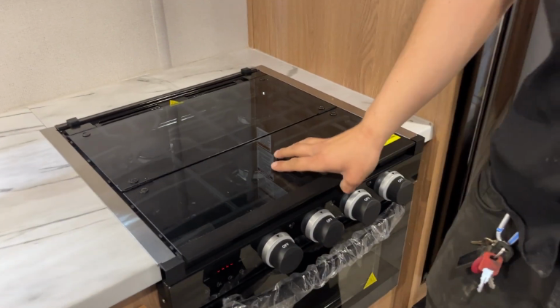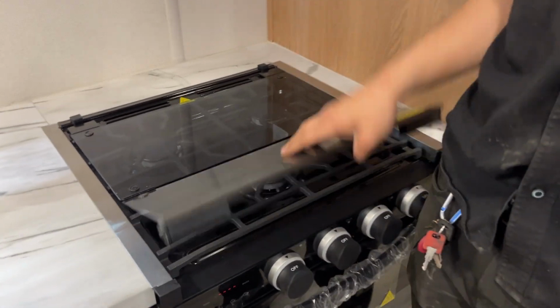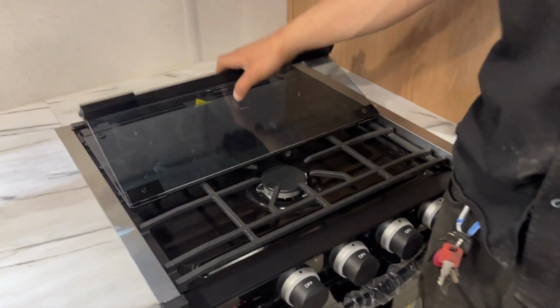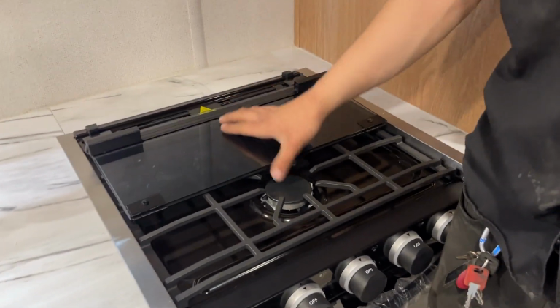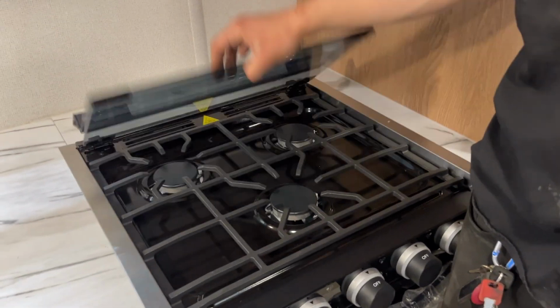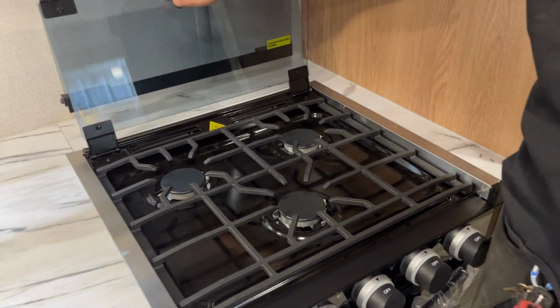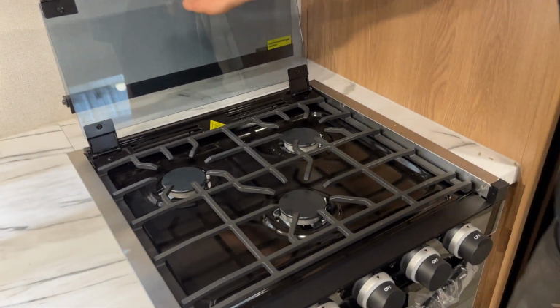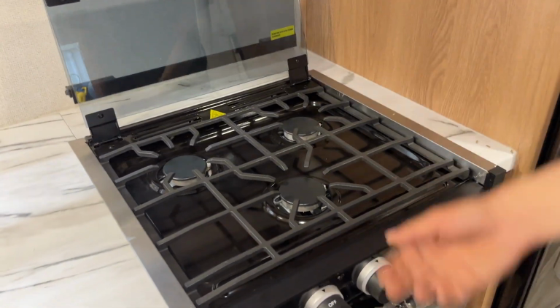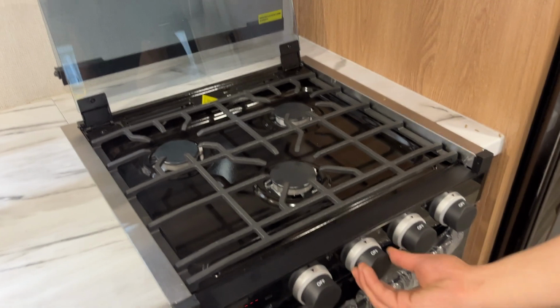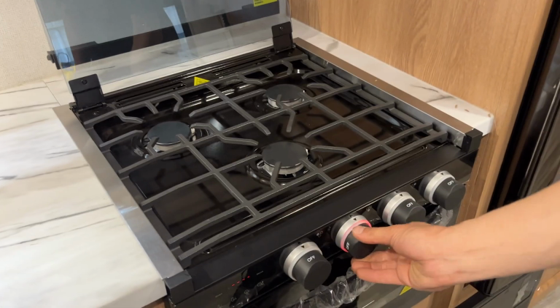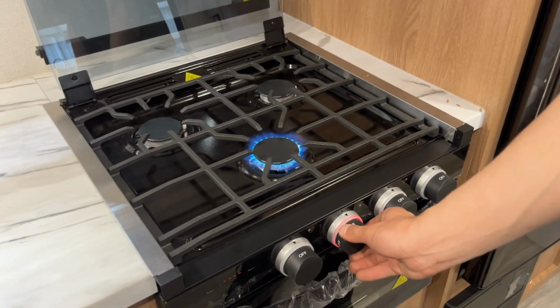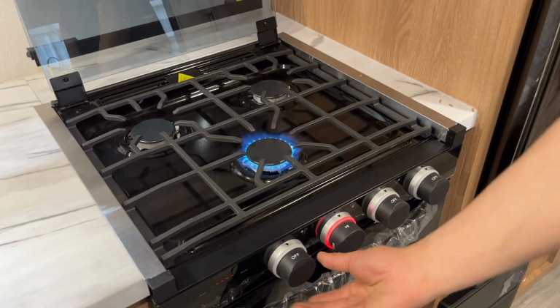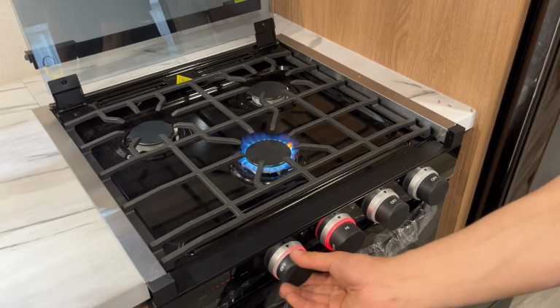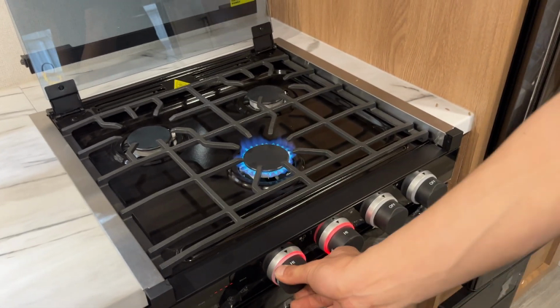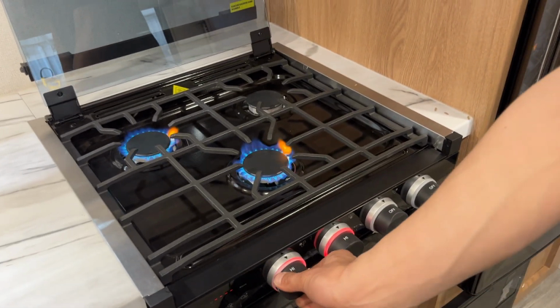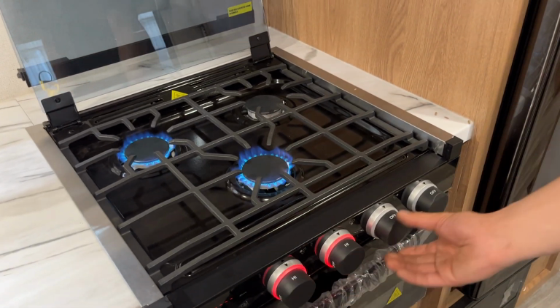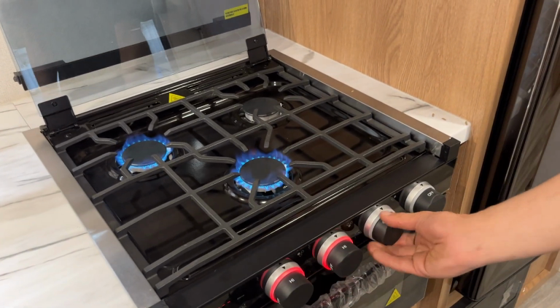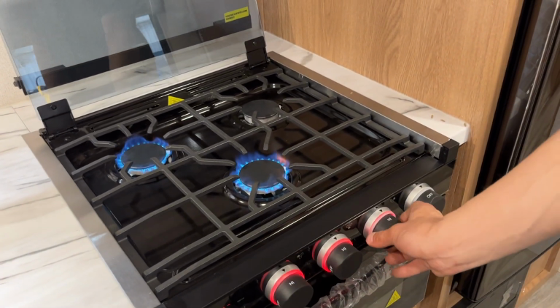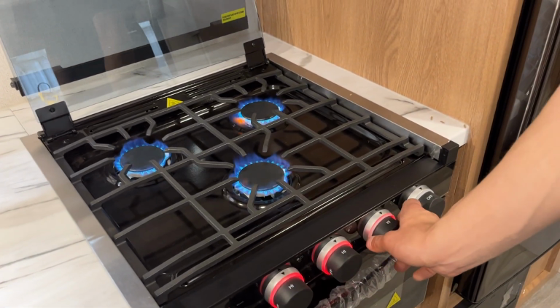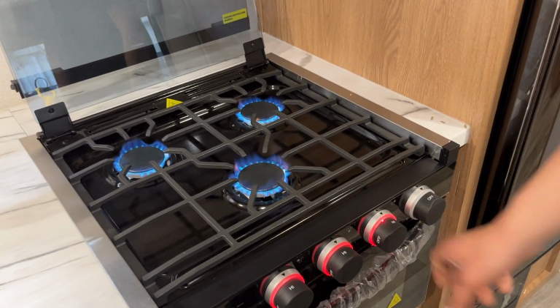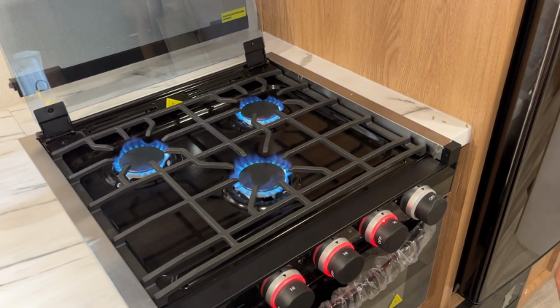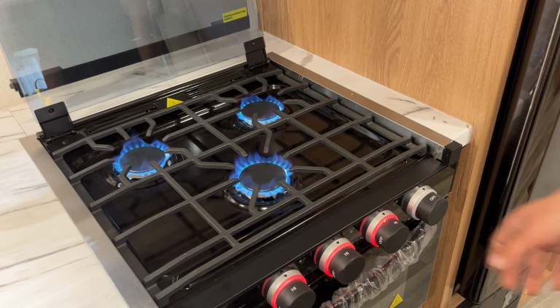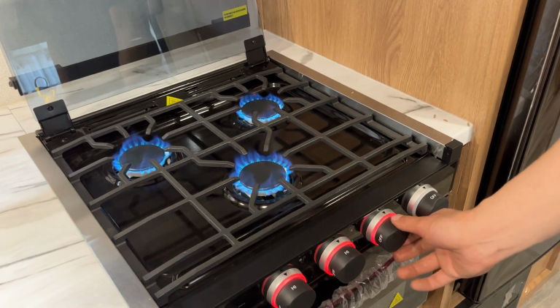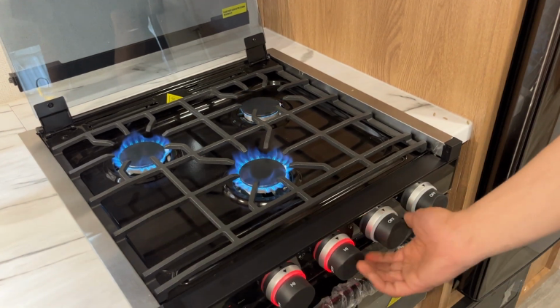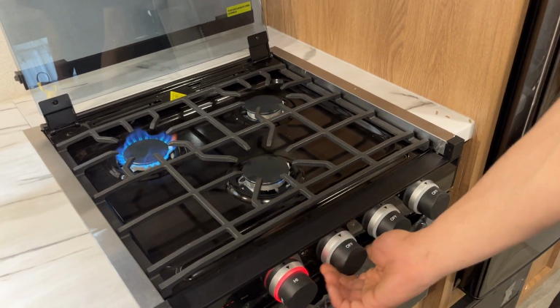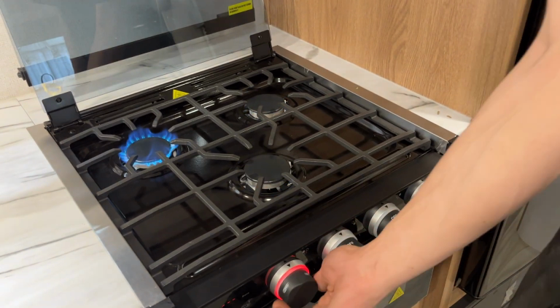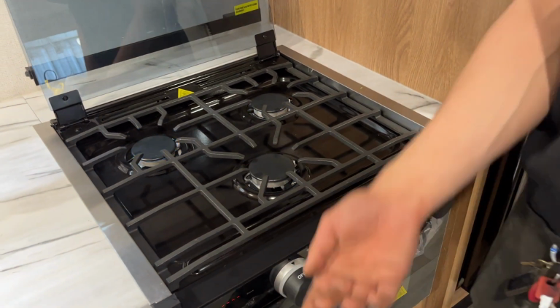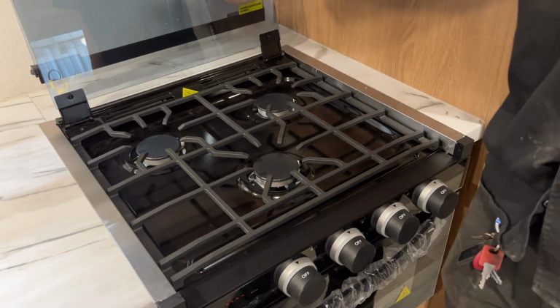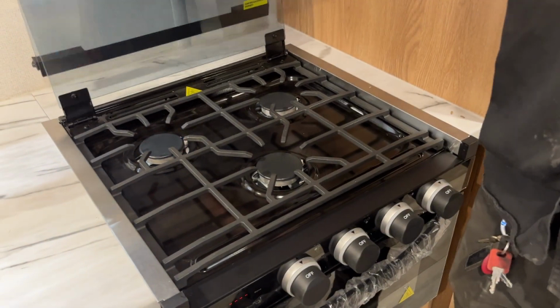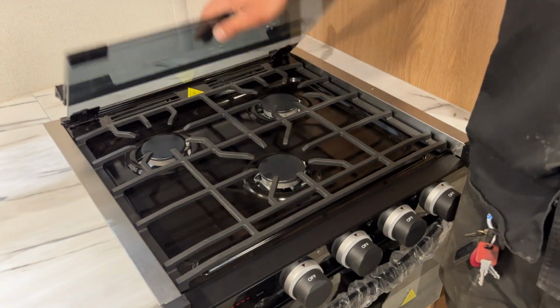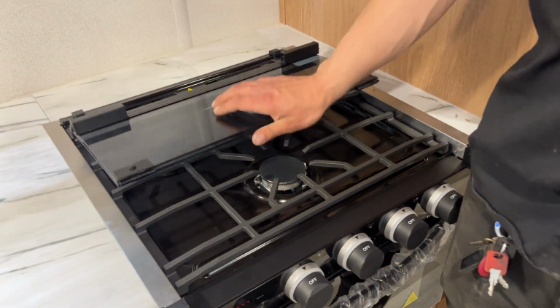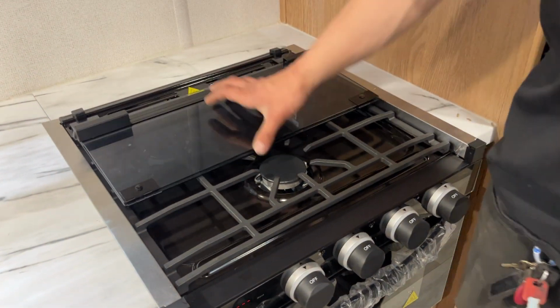The five-fold cover just flips back. Turn that knob in and turn it up to high — your ignition is automatic. Once you're done, just turn them all off, let the grill cool down, and close it back up.